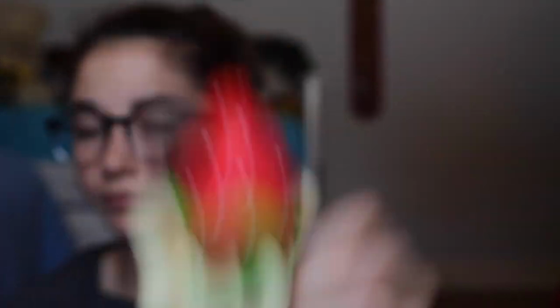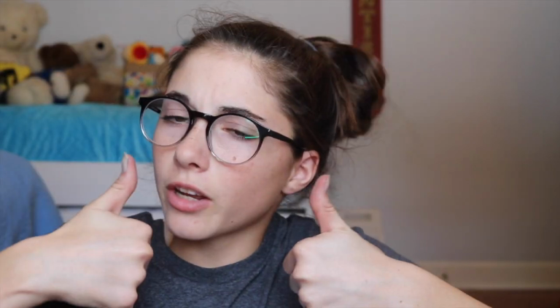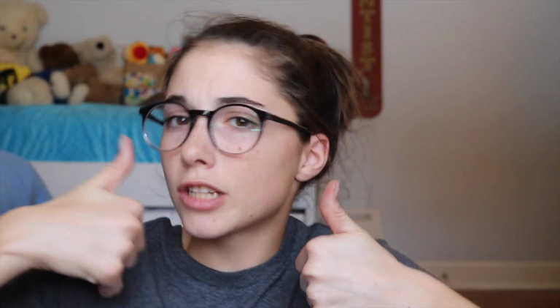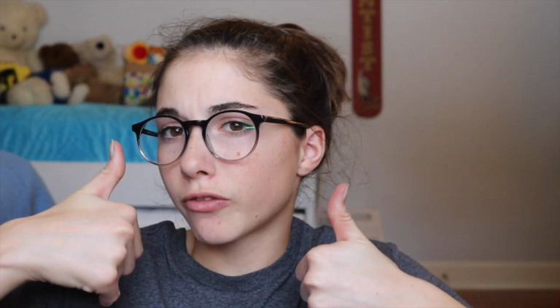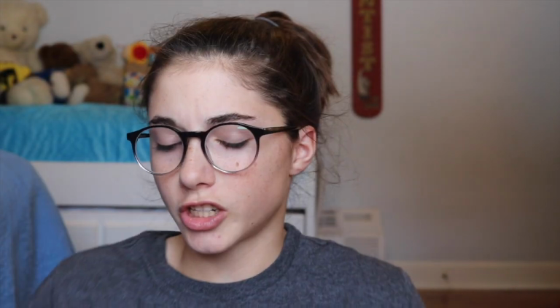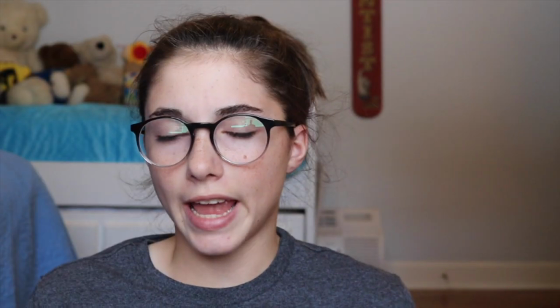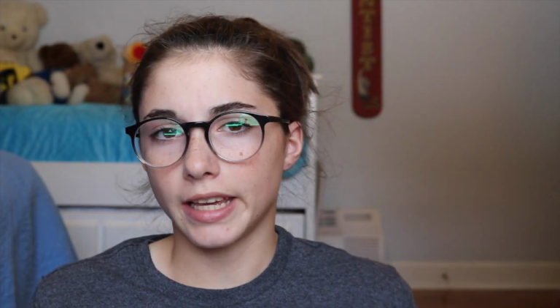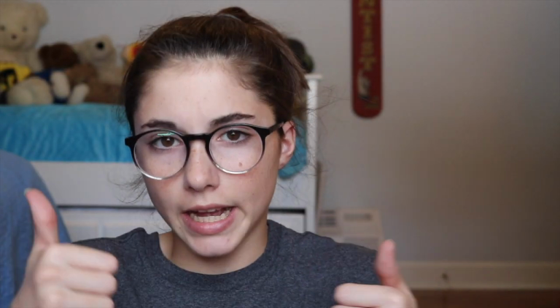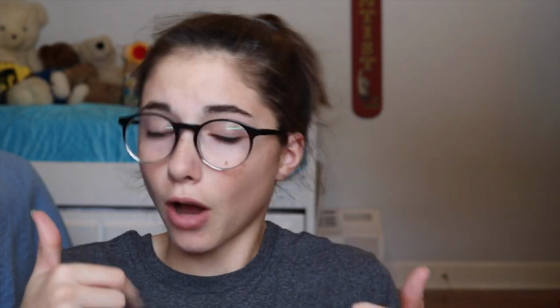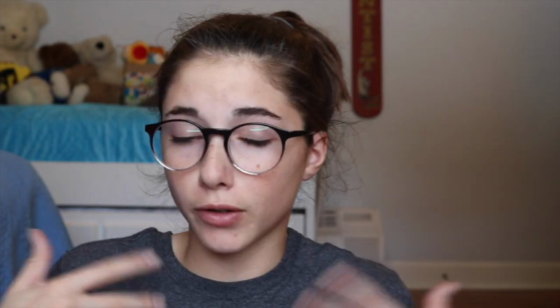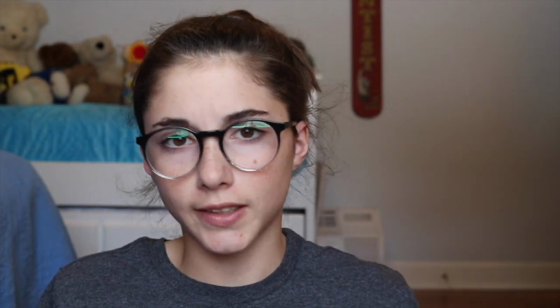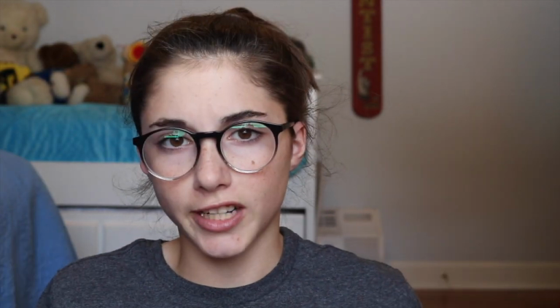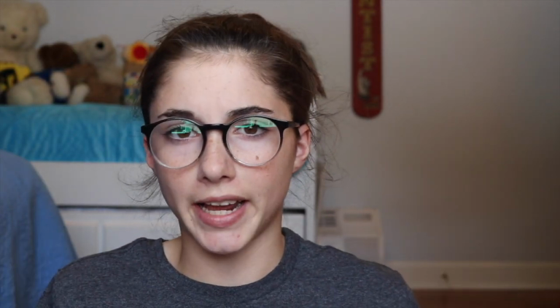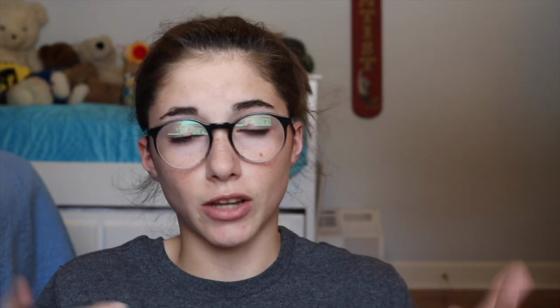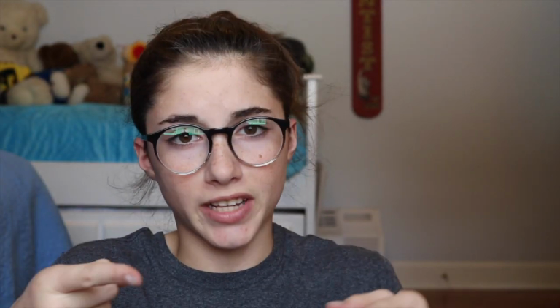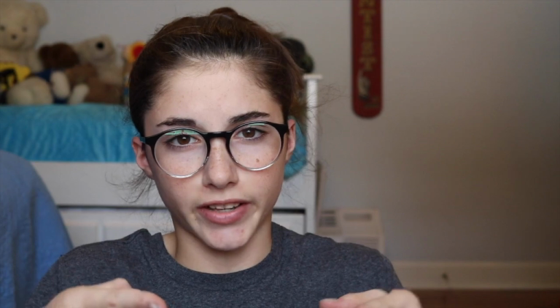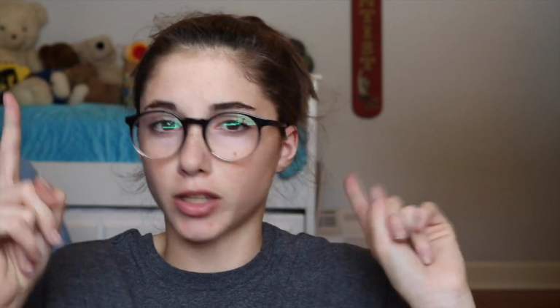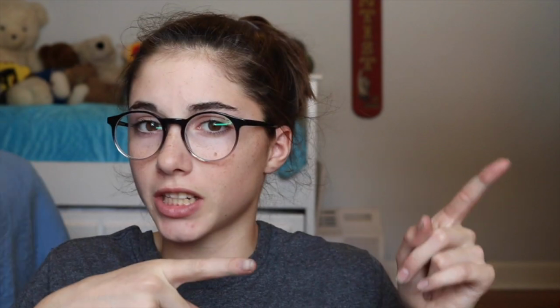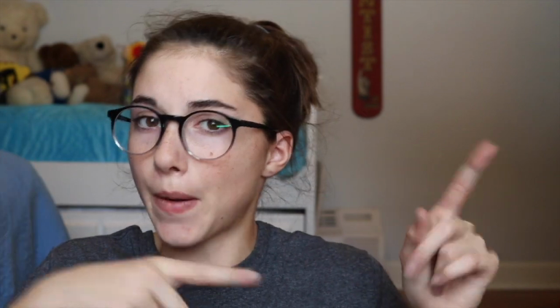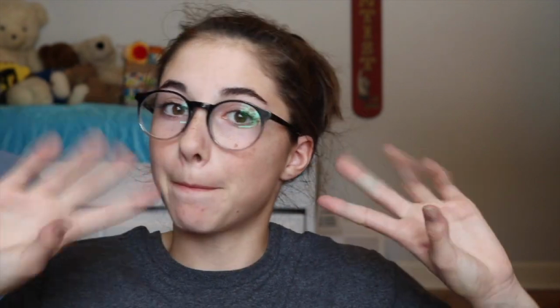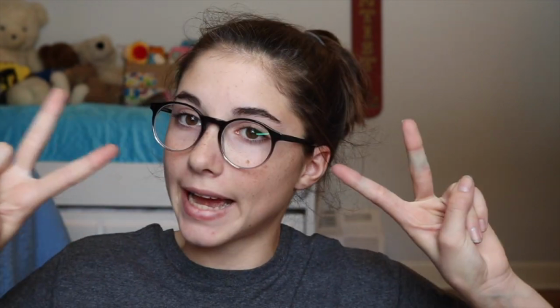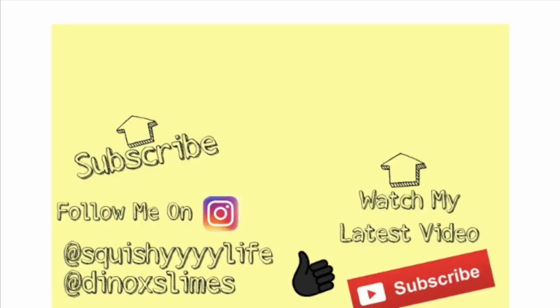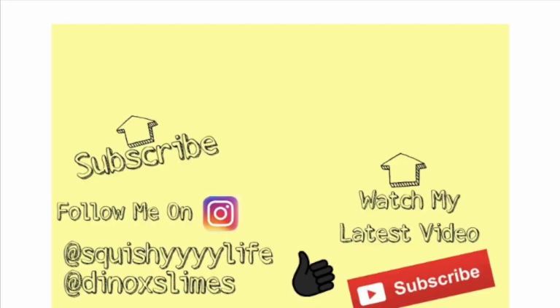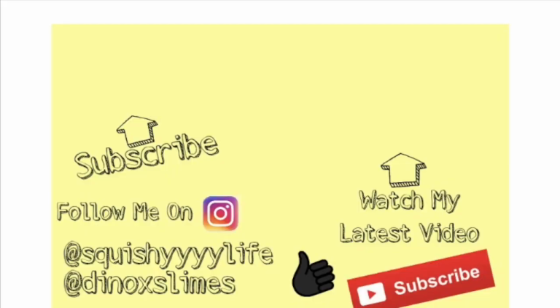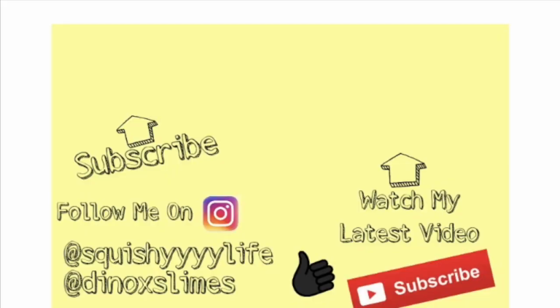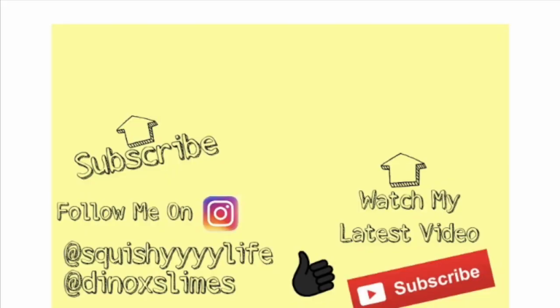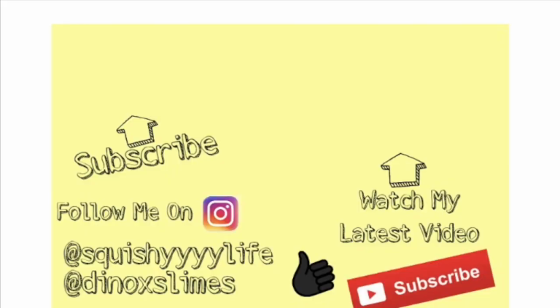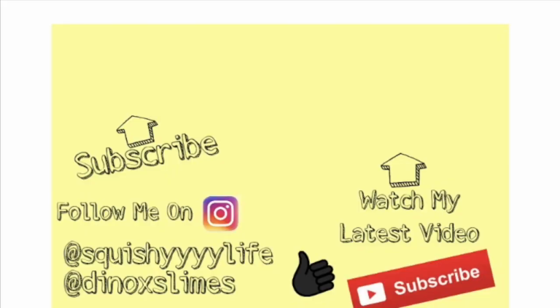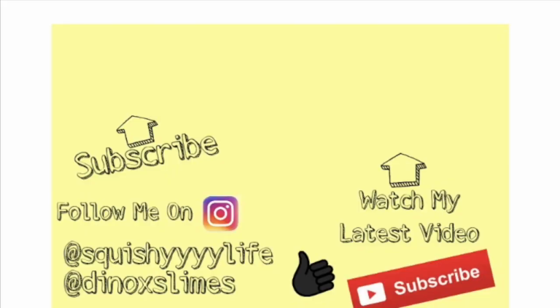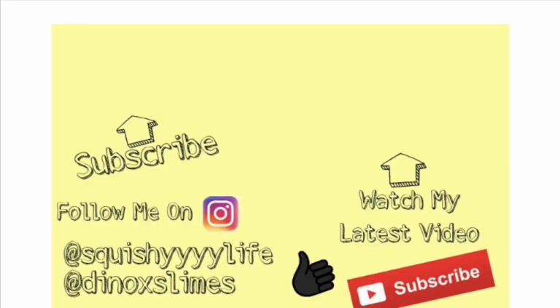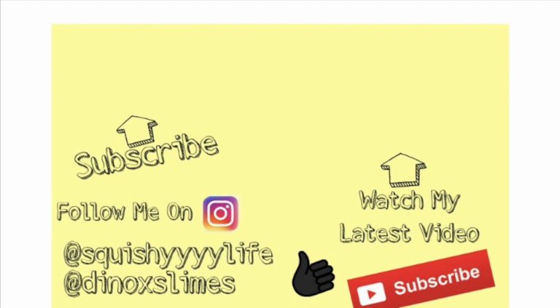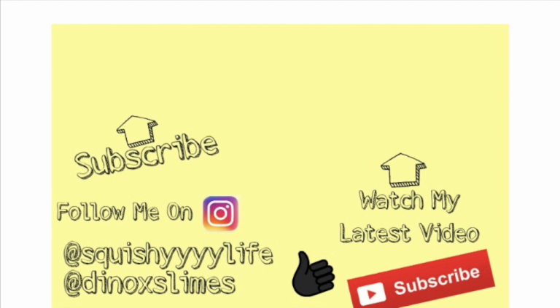Thank you guys so much for watching, and hopefully you enjoyed this video. I'll see you guys next time on Squishy Life. Bye!